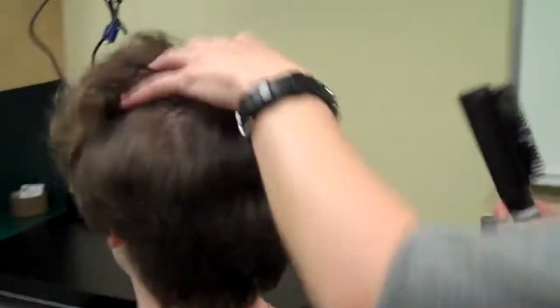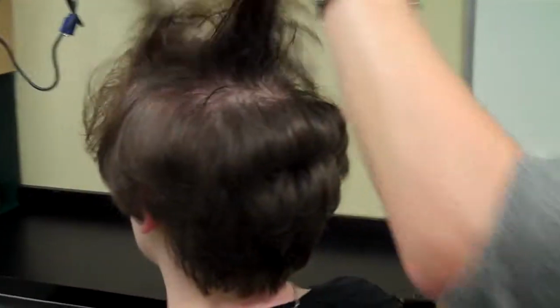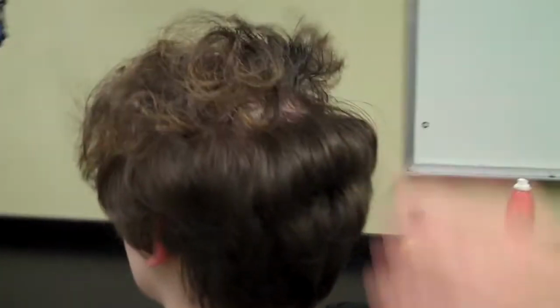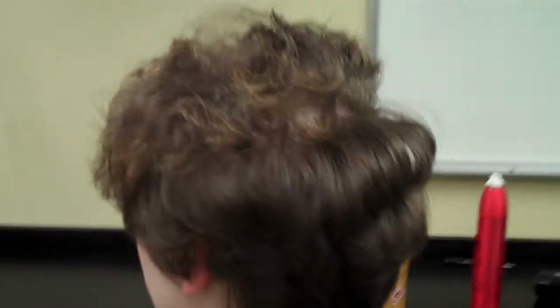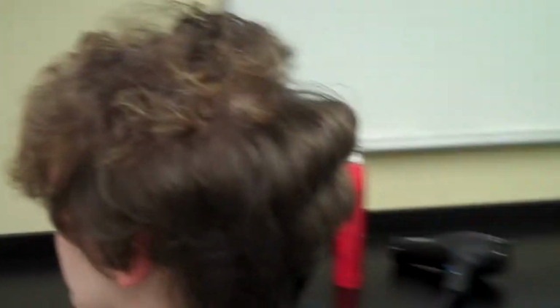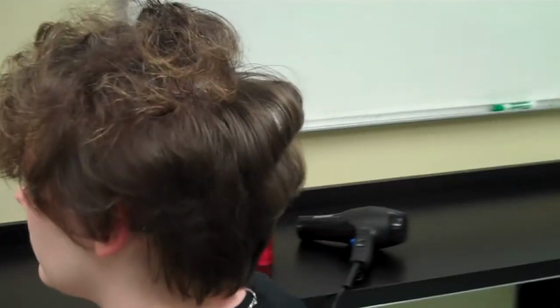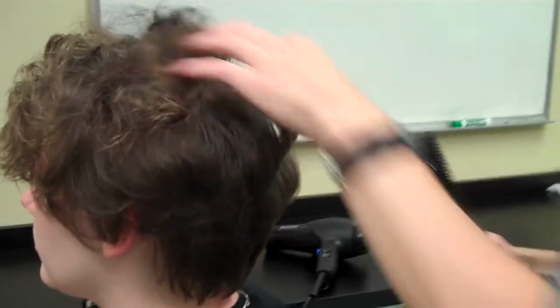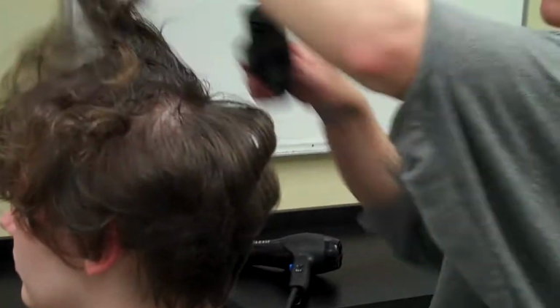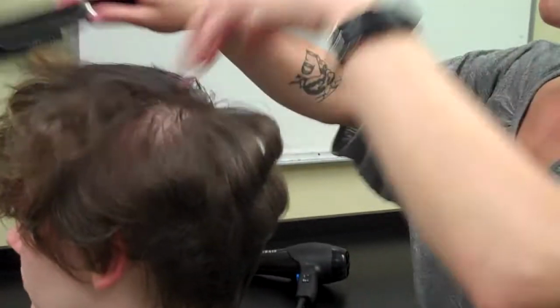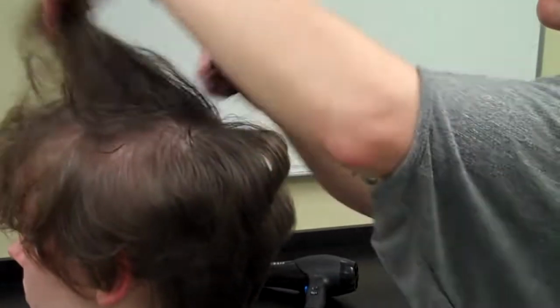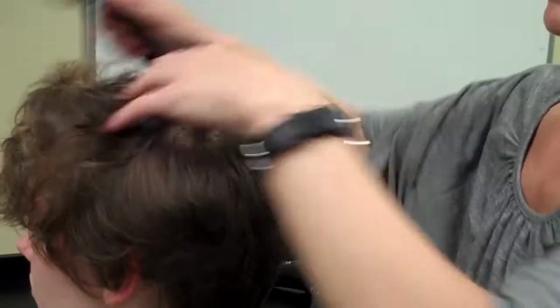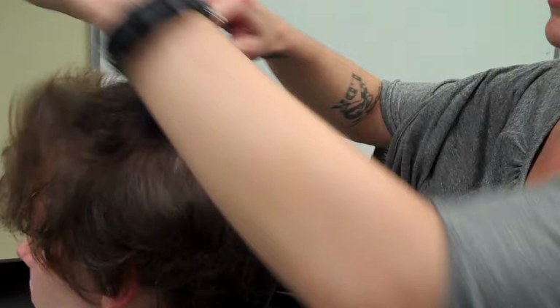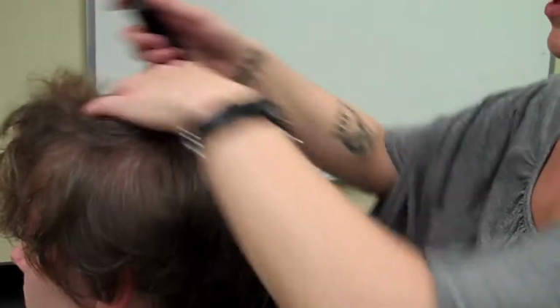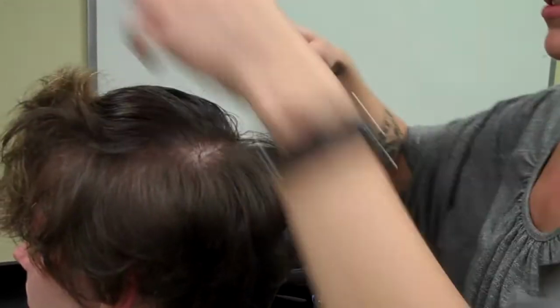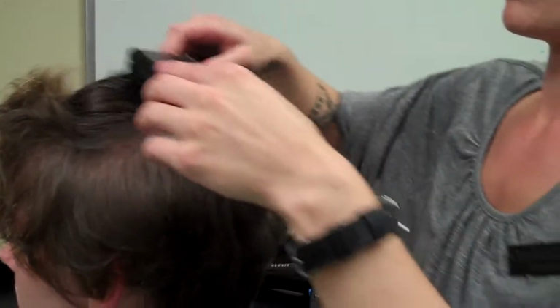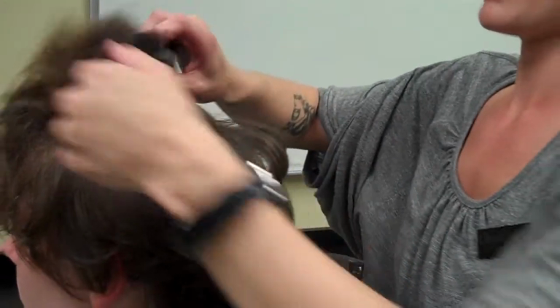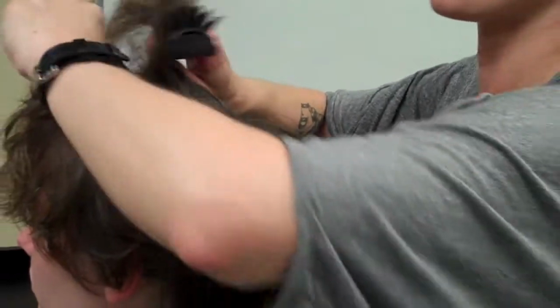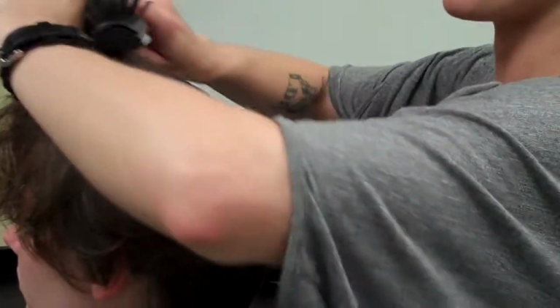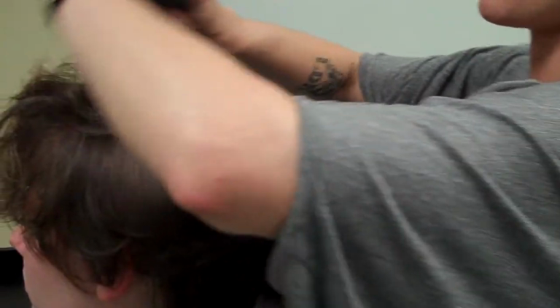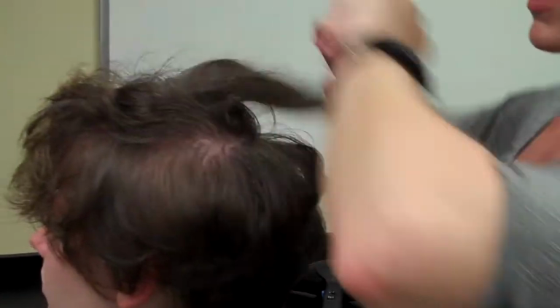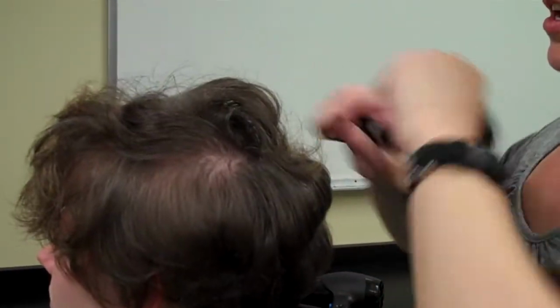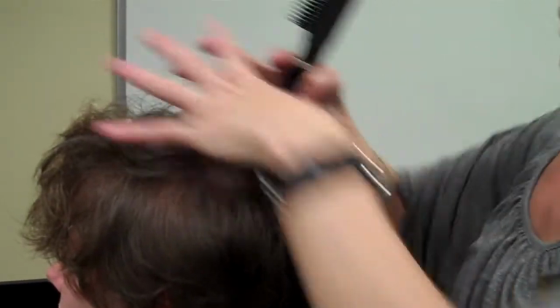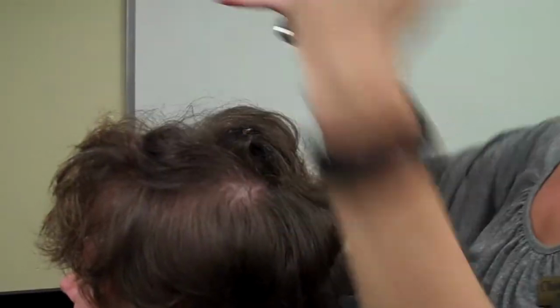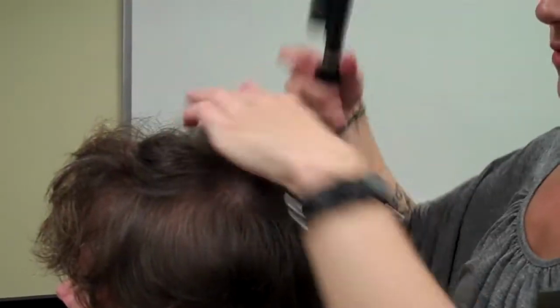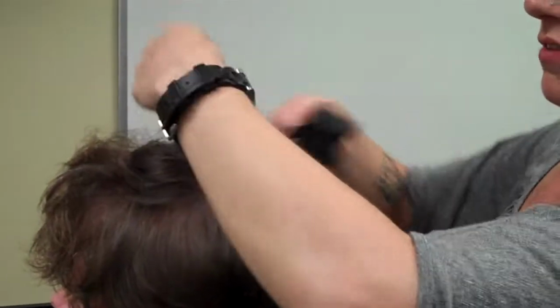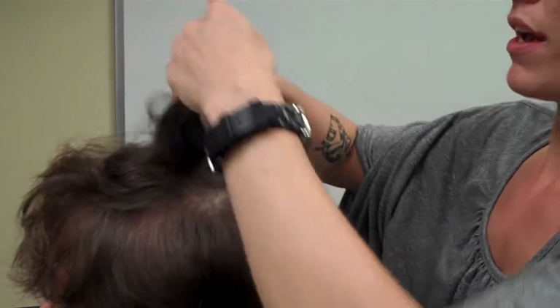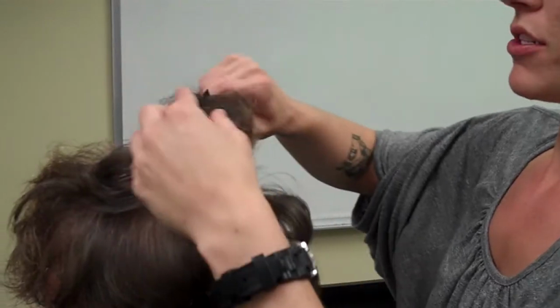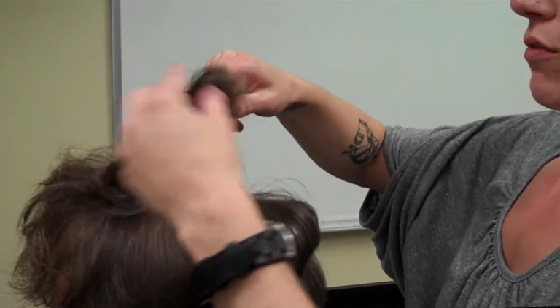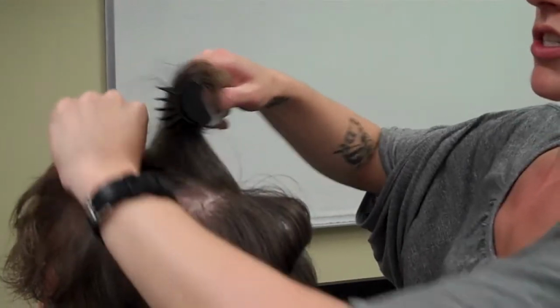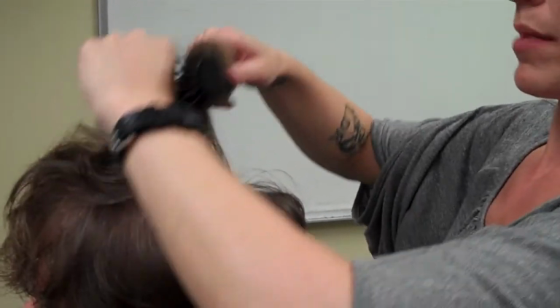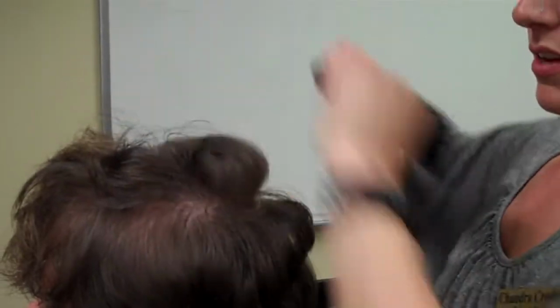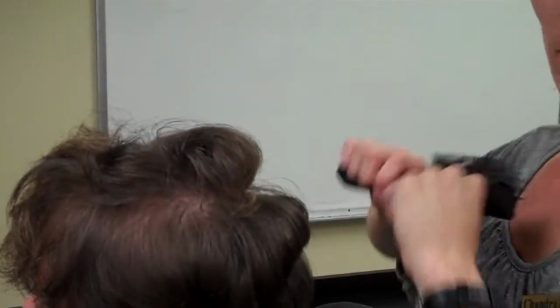Up top right here, I'm going to do the maximum volume. The more you over-direct, the more lift you're going to get. If you dramatically over-direct this way and blow dry like this, you're going to get more oomph. If you don't want as much, you can over-direct just a little bit and then round out.